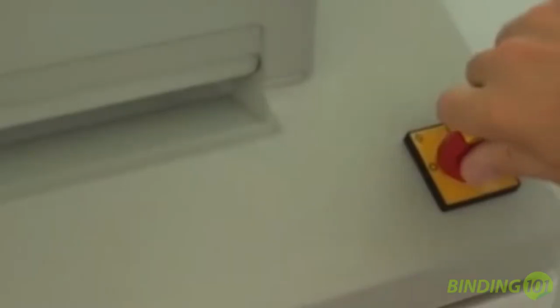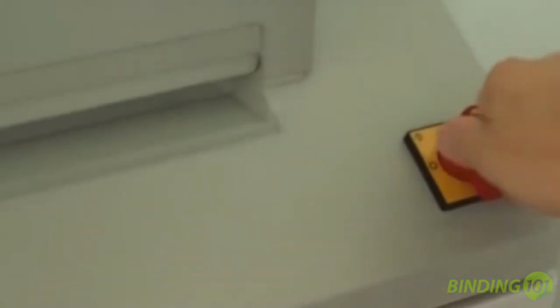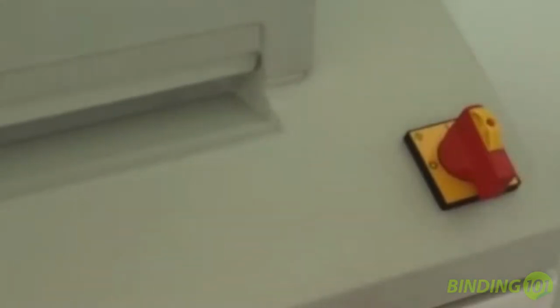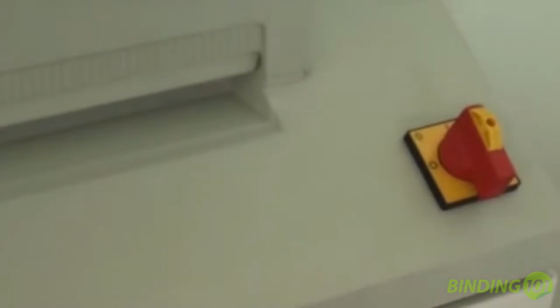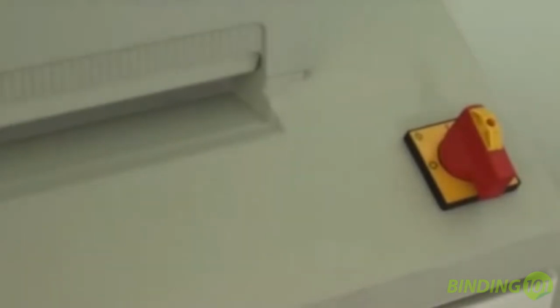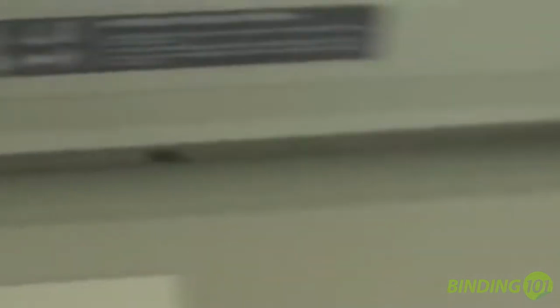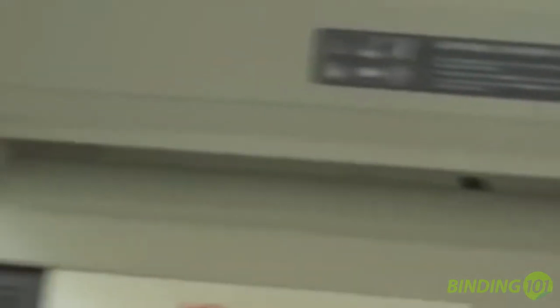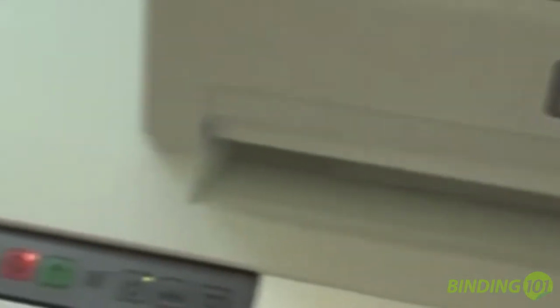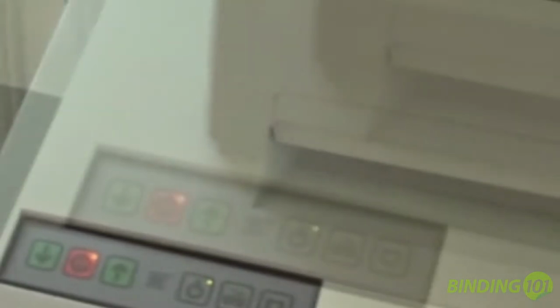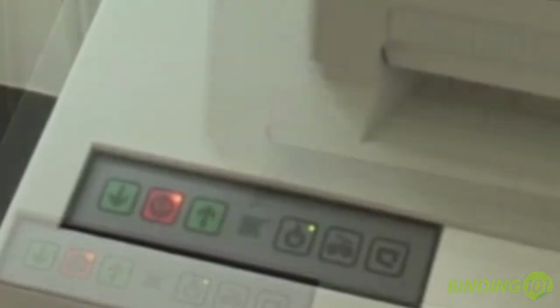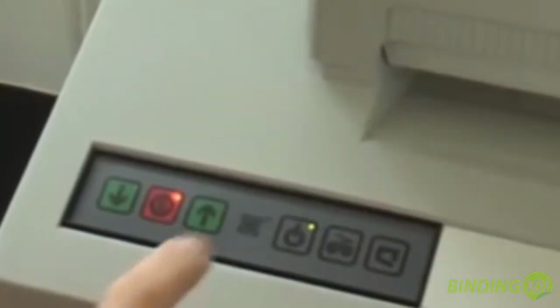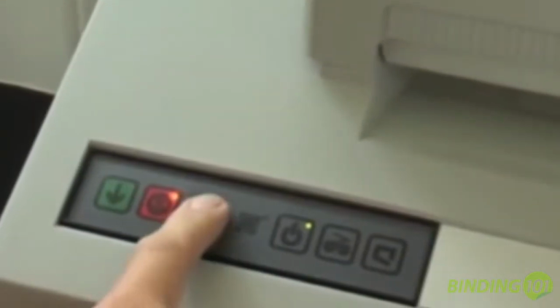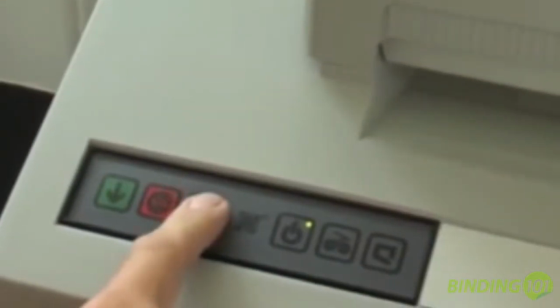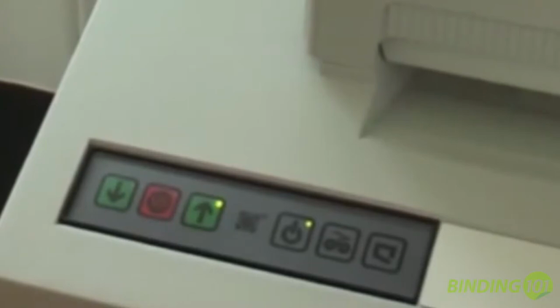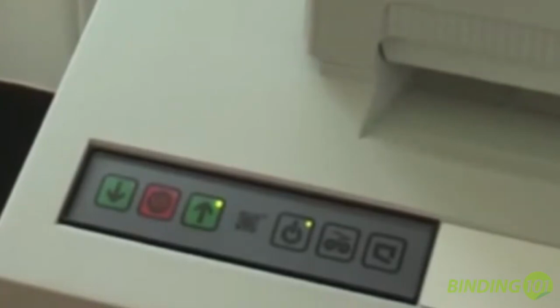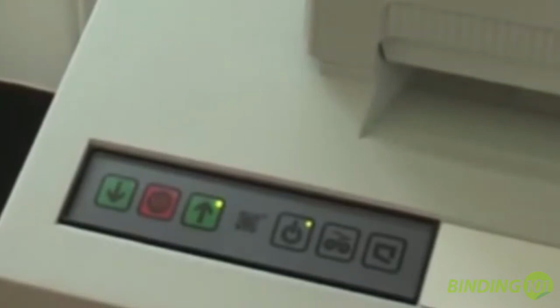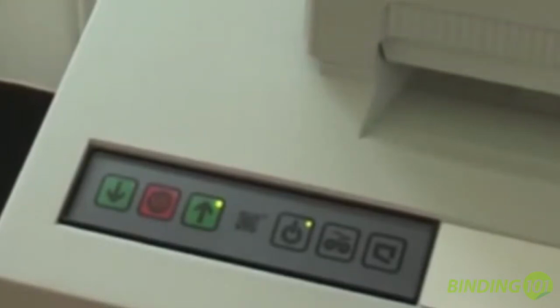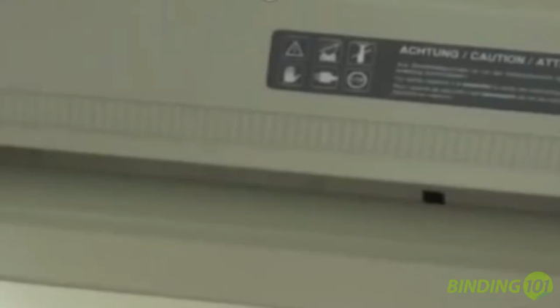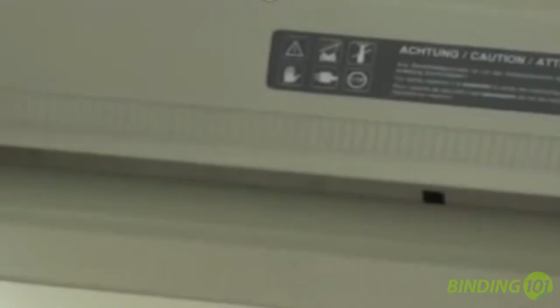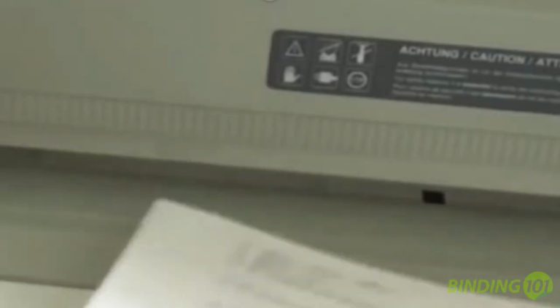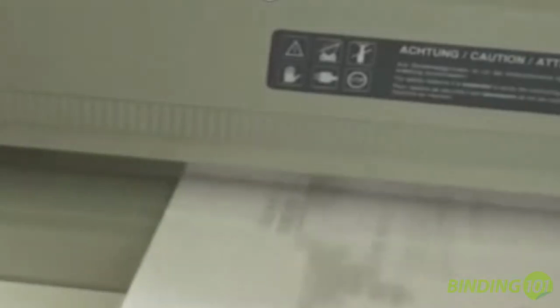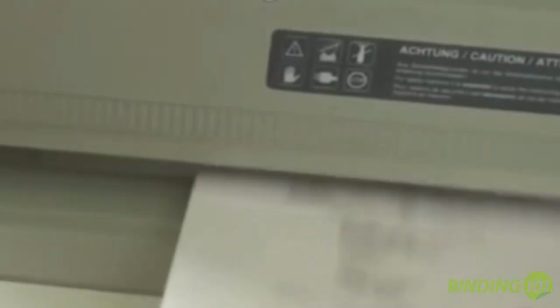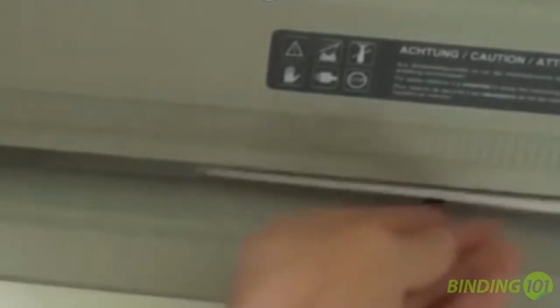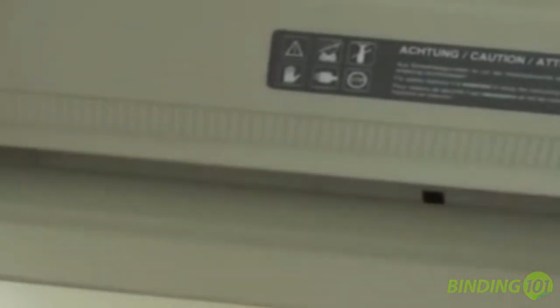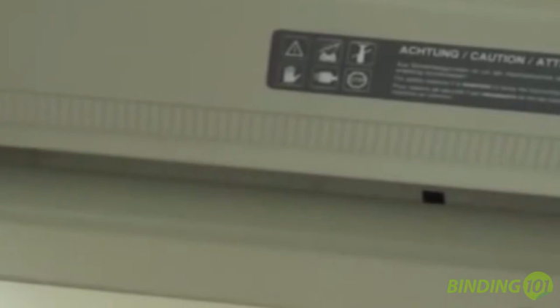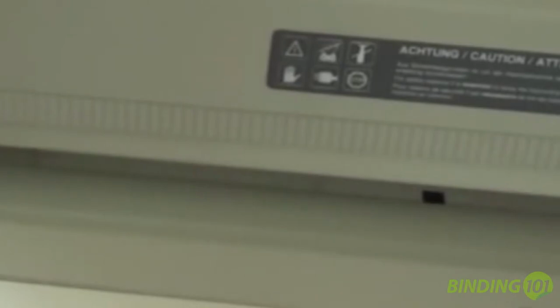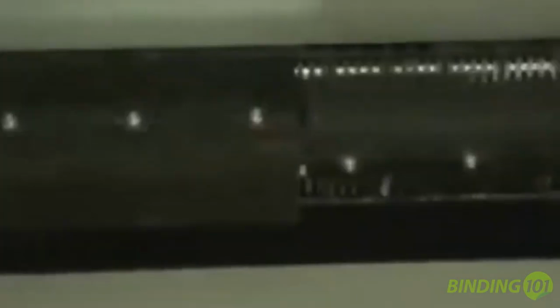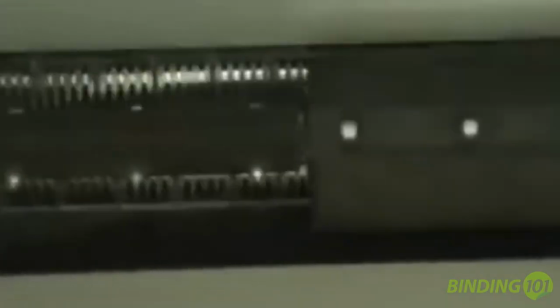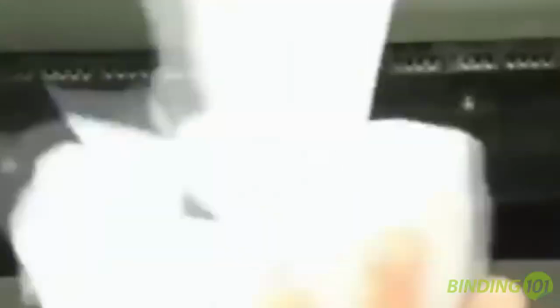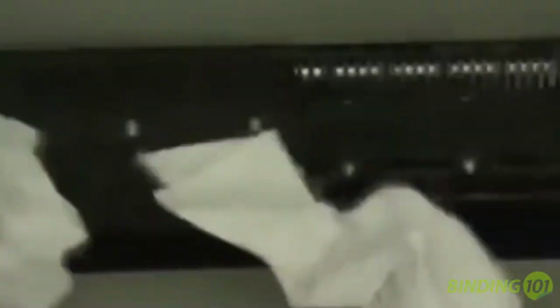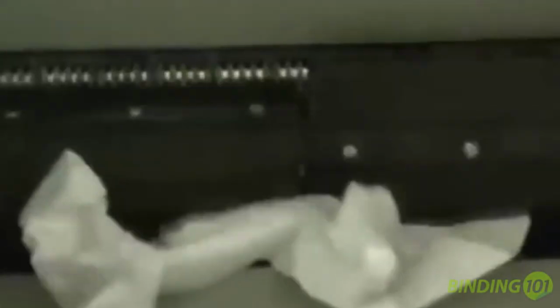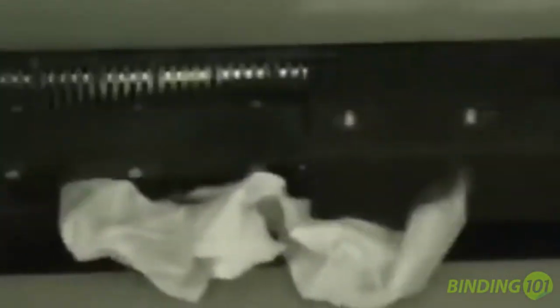A main lock power switch ensures that only authorized users have access to the machine. Activation can begin by using either a manual start button on the keypad or automatically by inserting pages into the throat and exposing them to the light barrier.